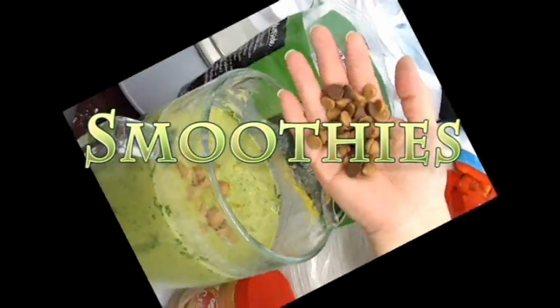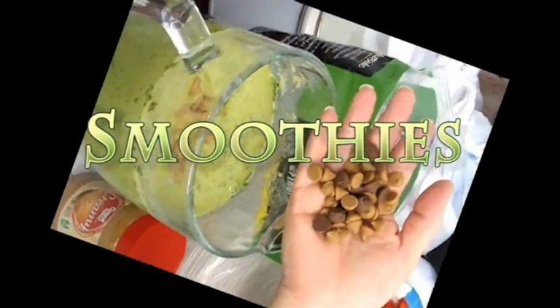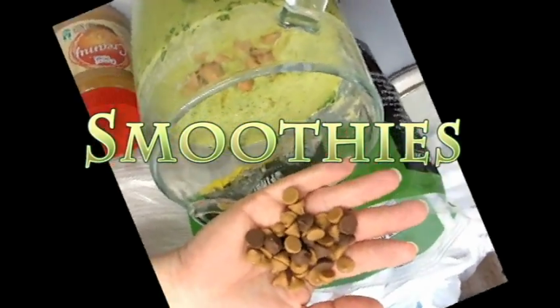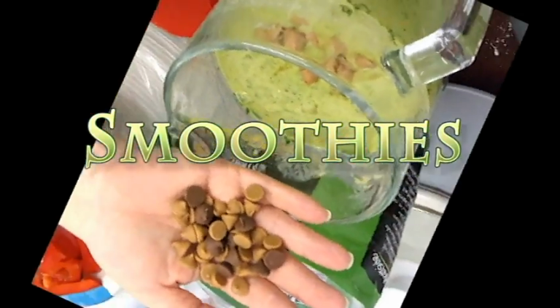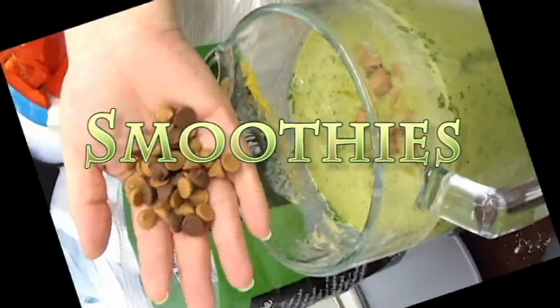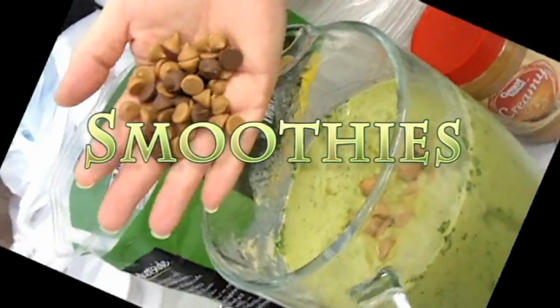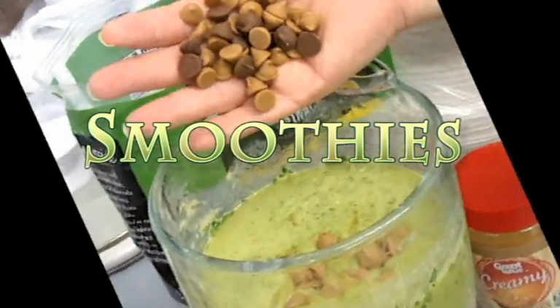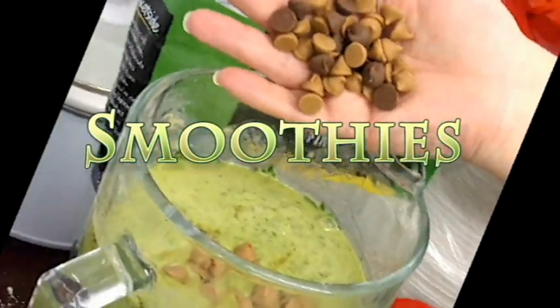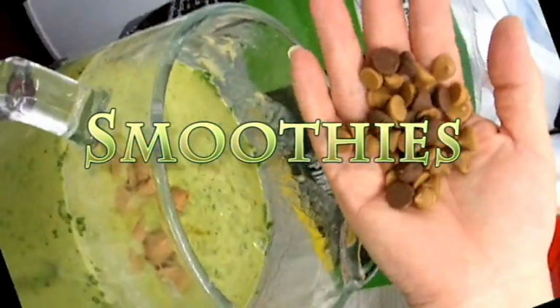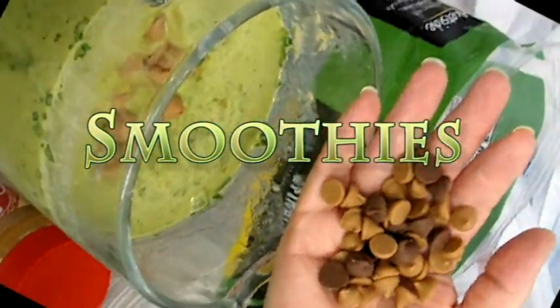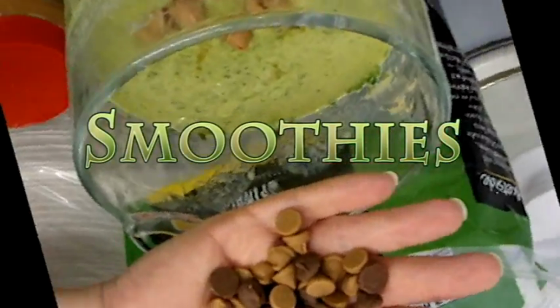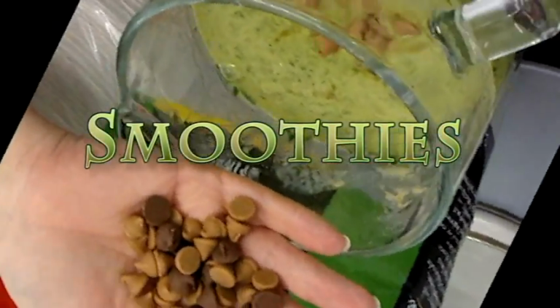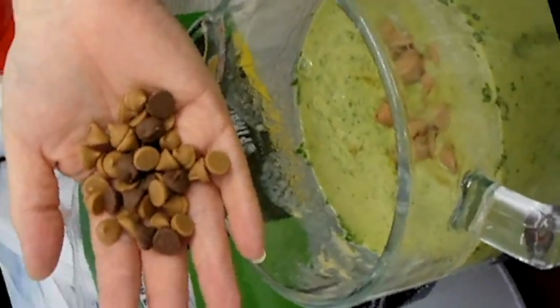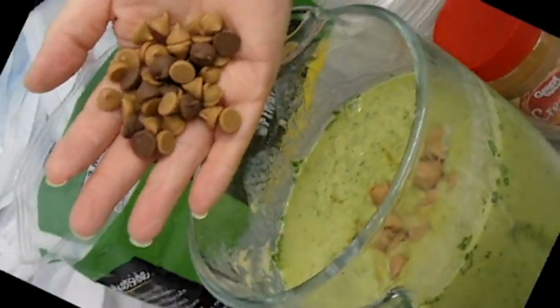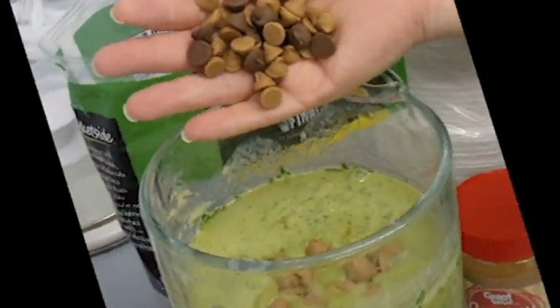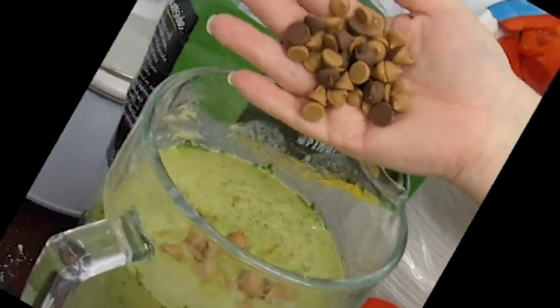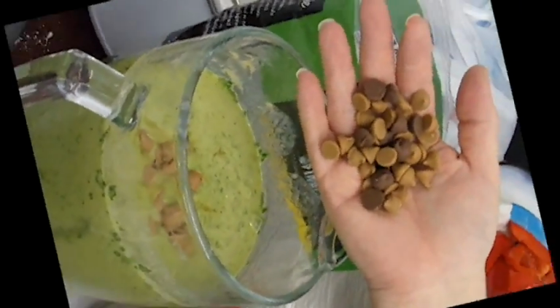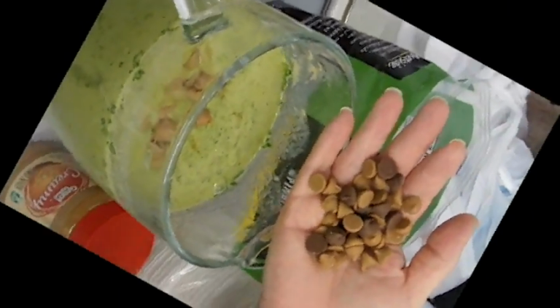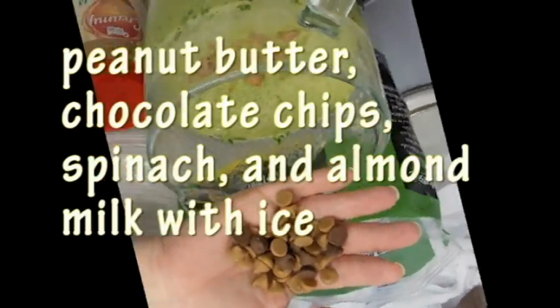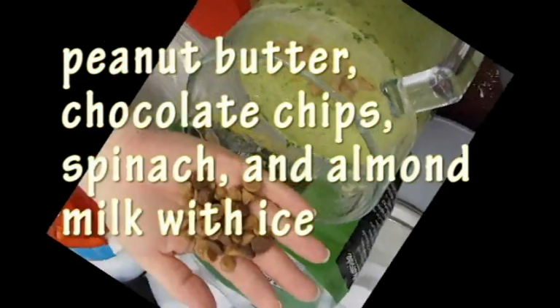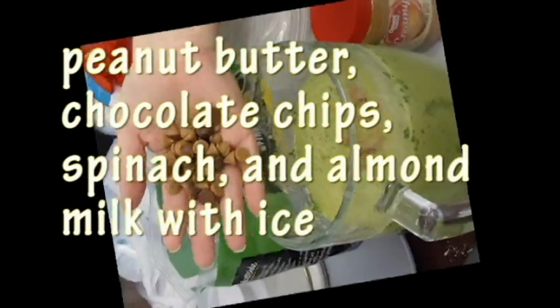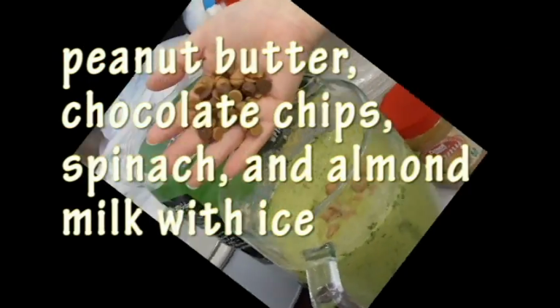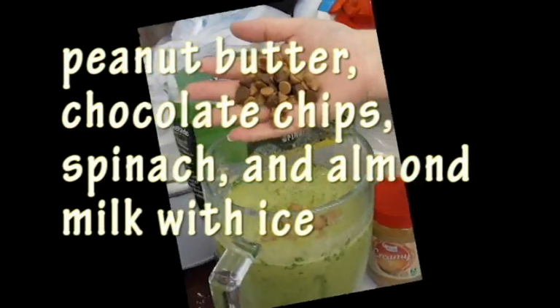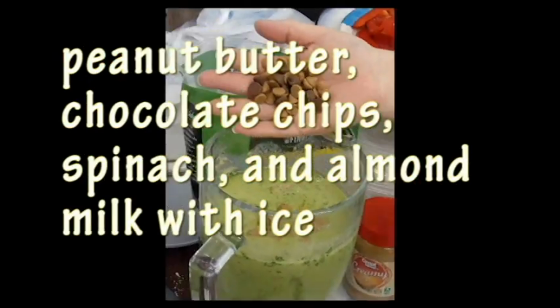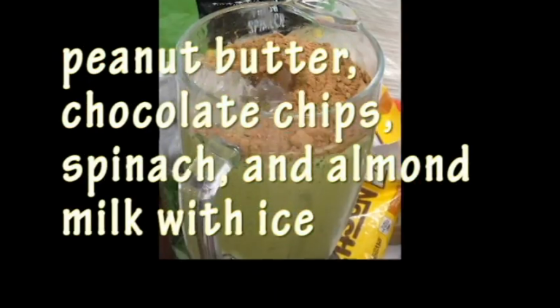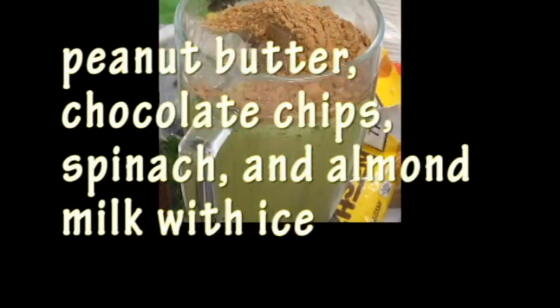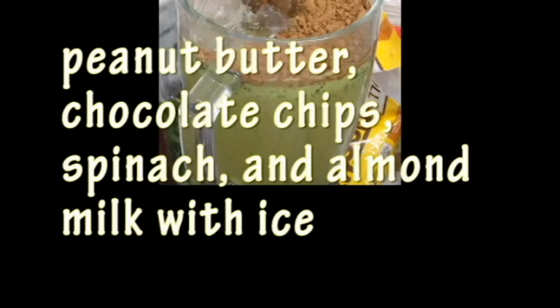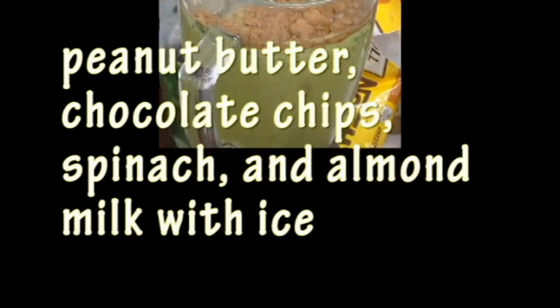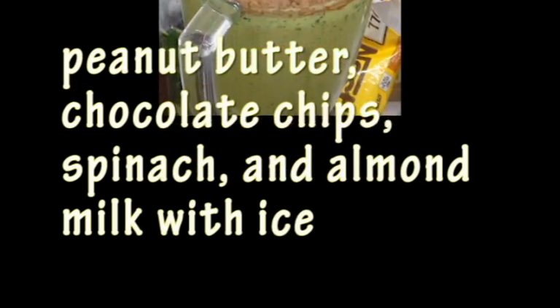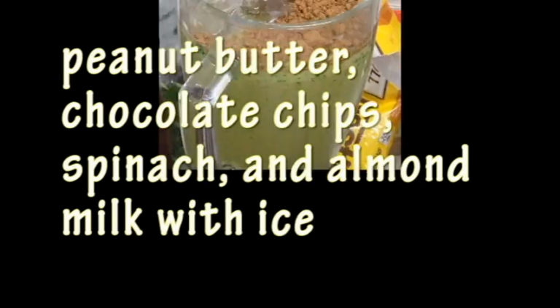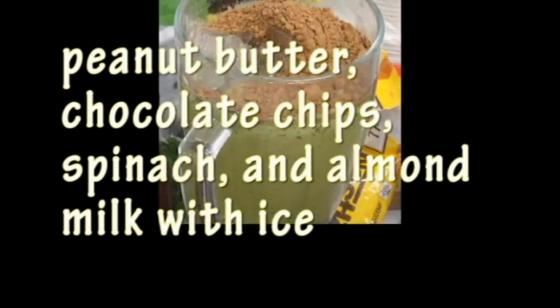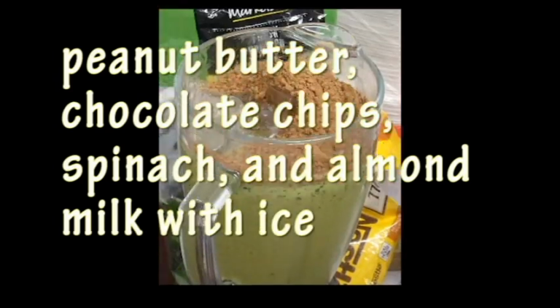Smoothies. We made smoothies by putting the ingredients in a blender, including peanut butter, chocolate chips, spinach, and almond milk with ice.